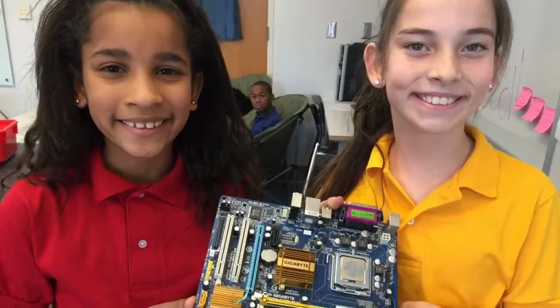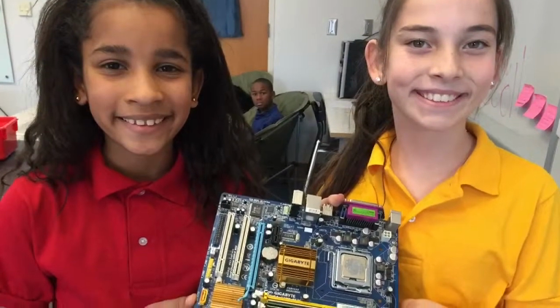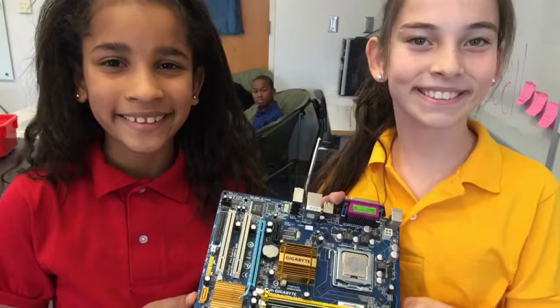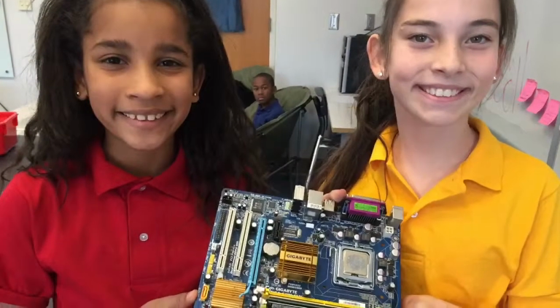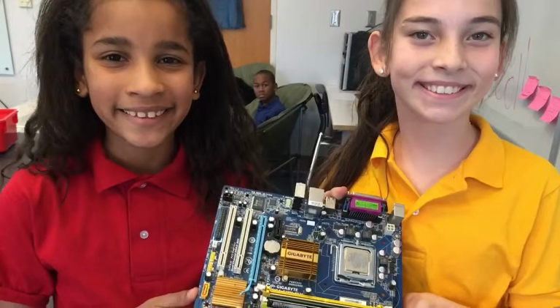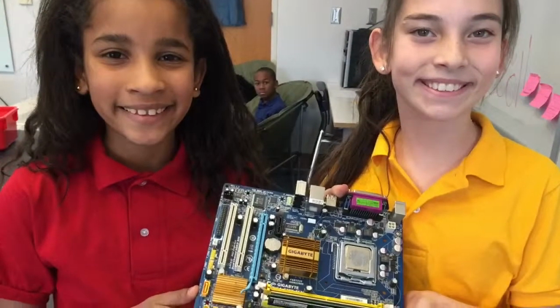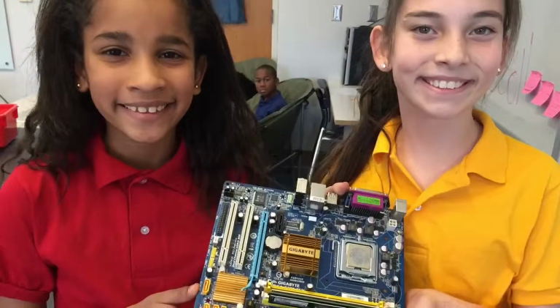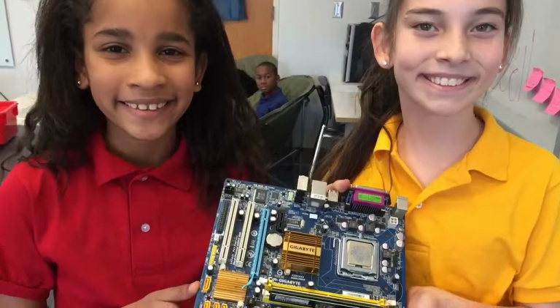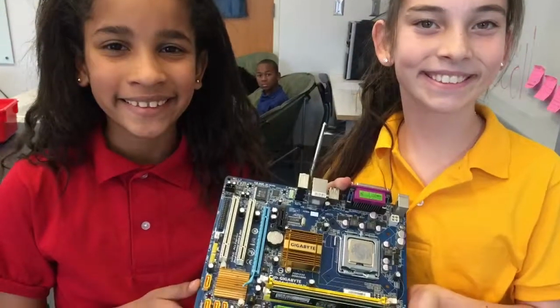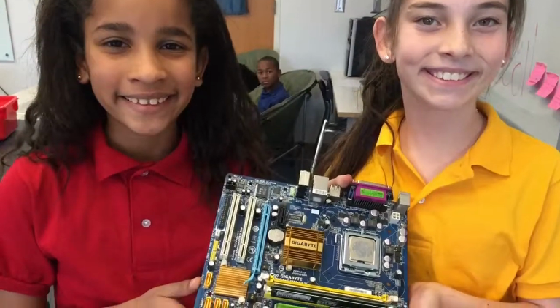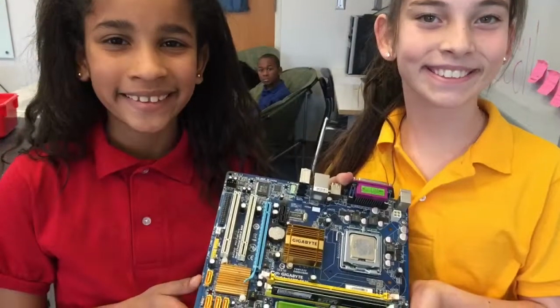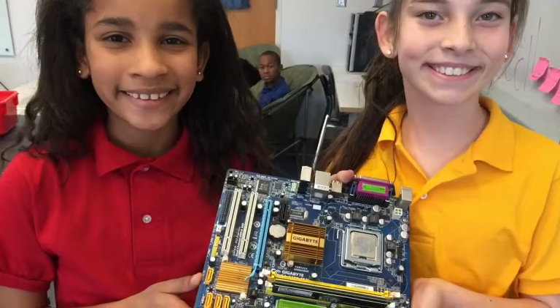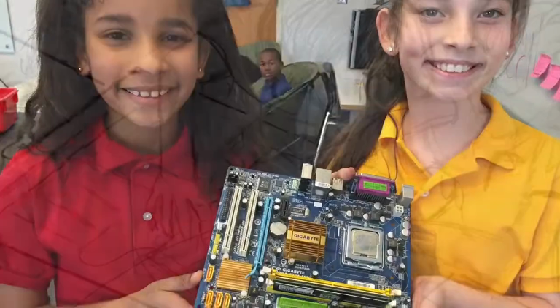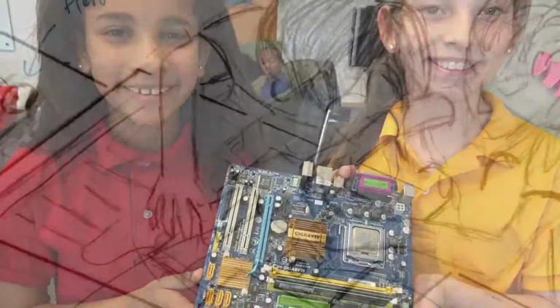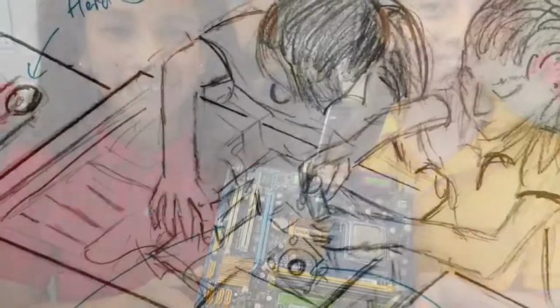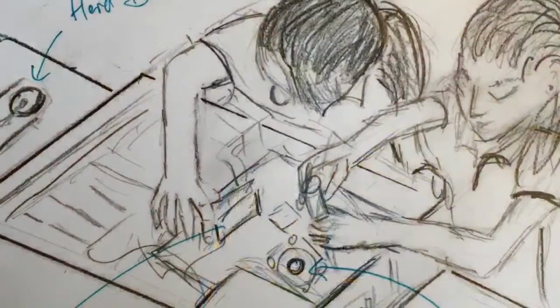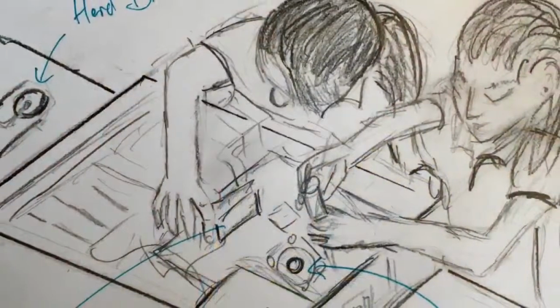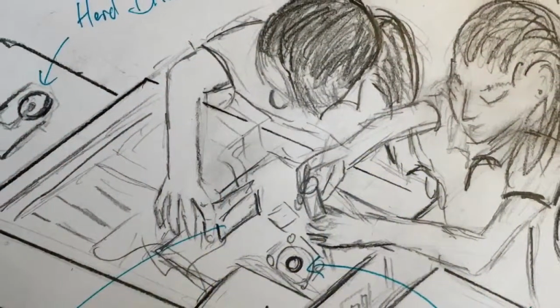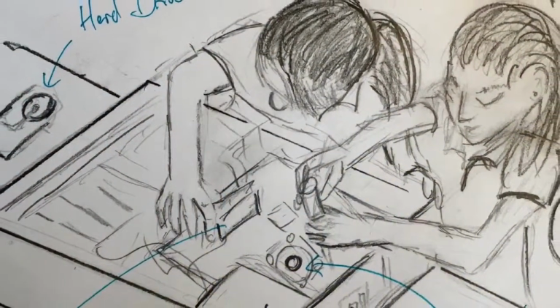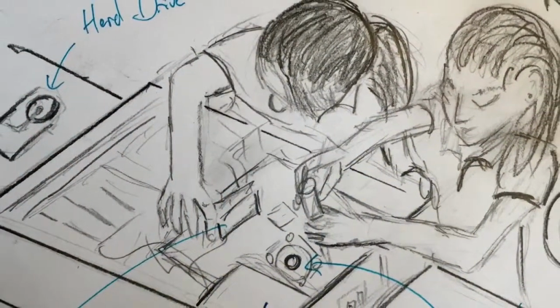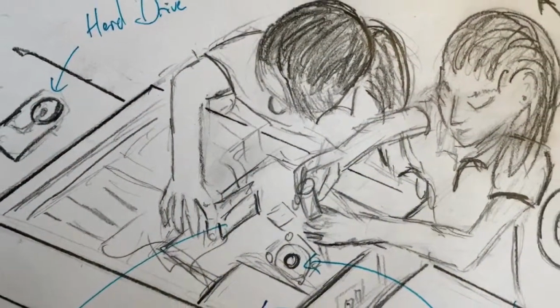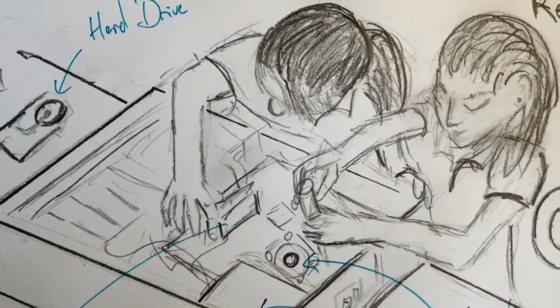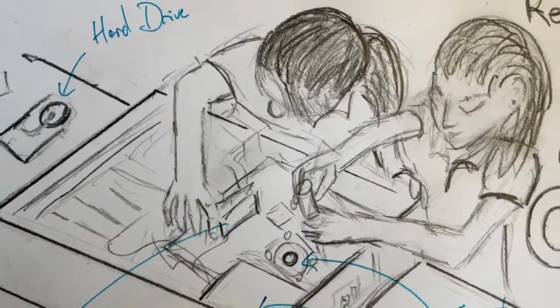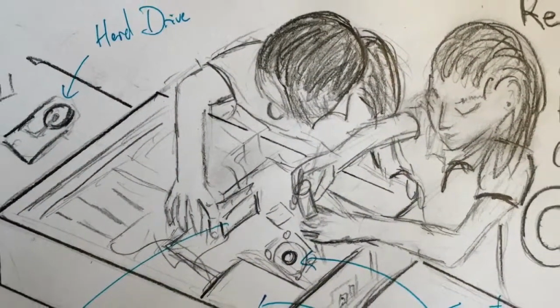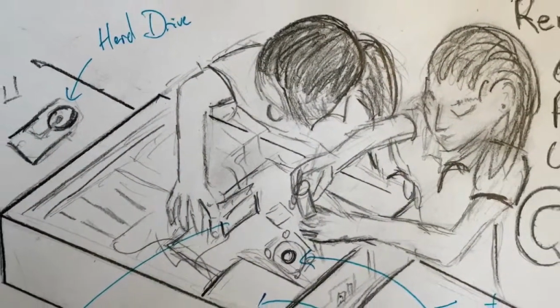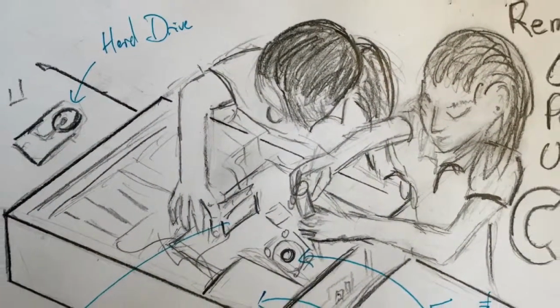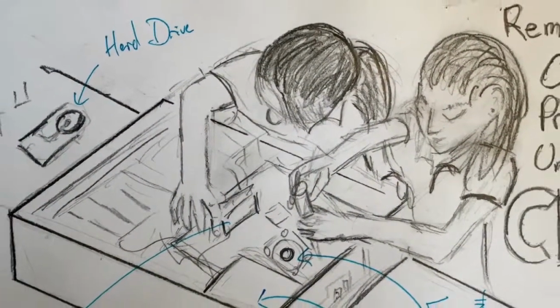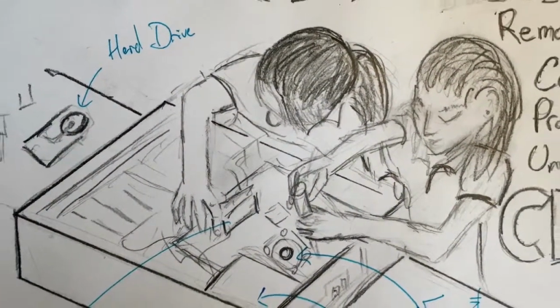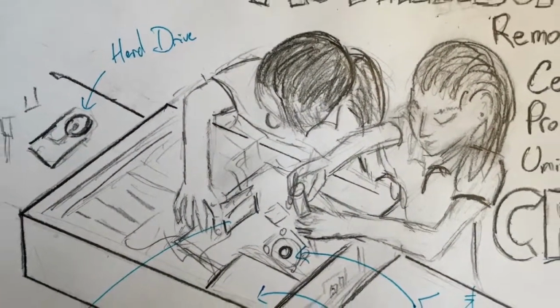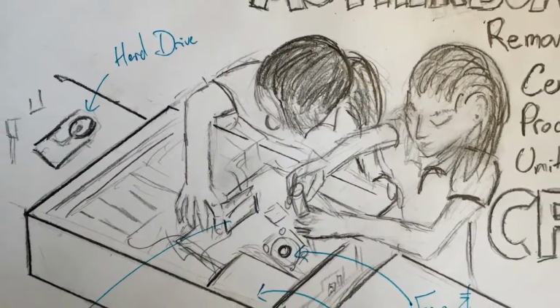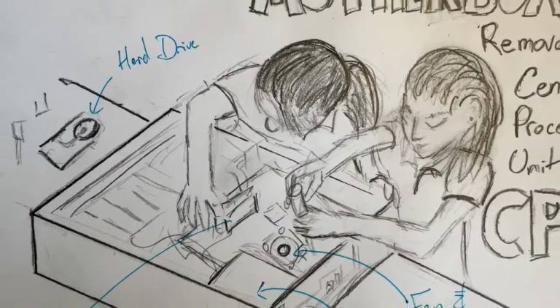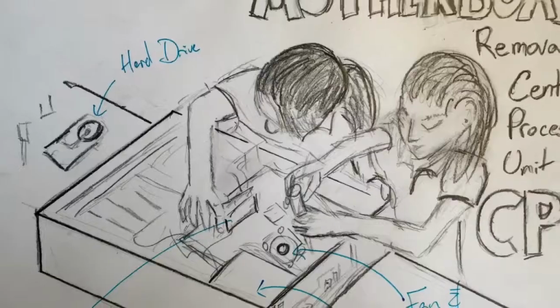I'm excited to have students in the future take apart cell phones and tablets so that we can see the connection between this first CPU and these handheld devices.